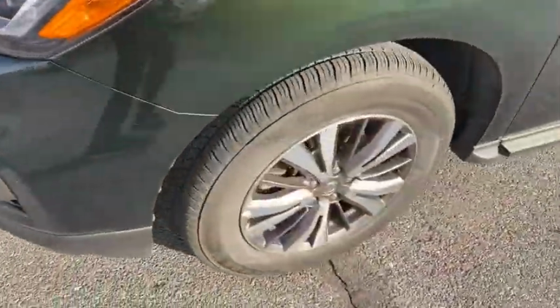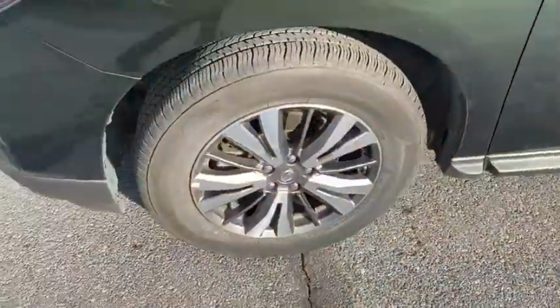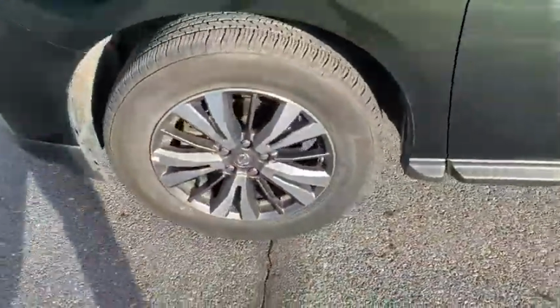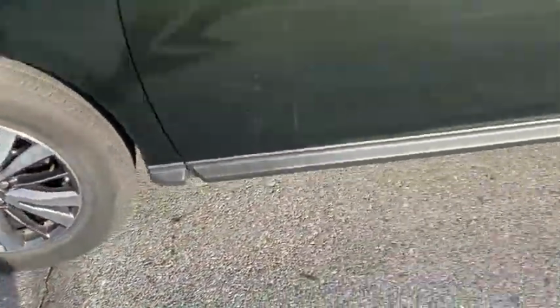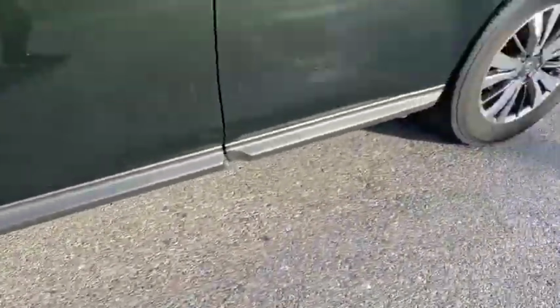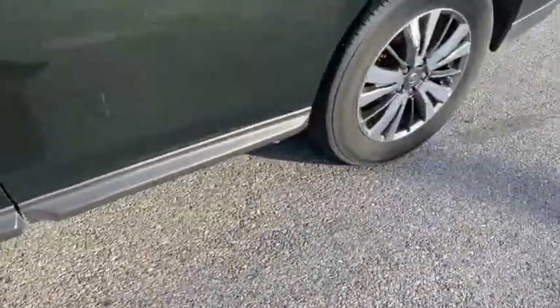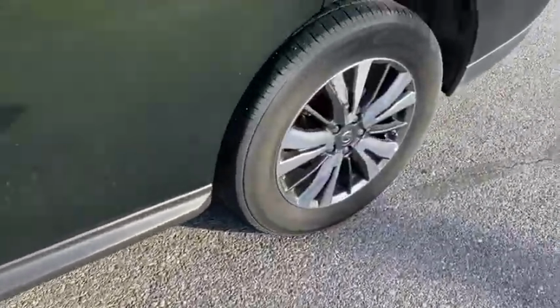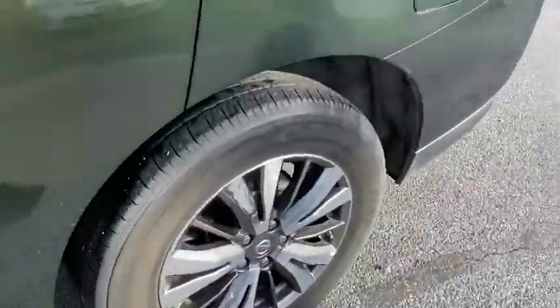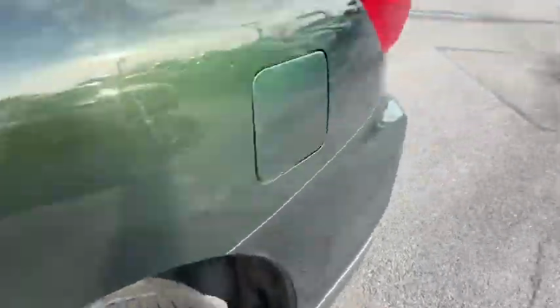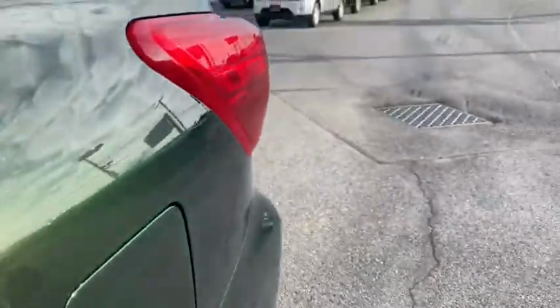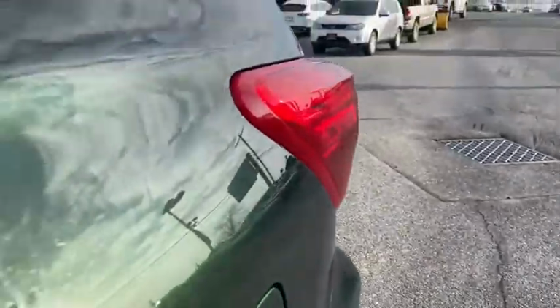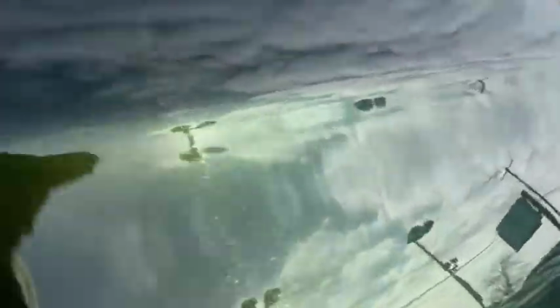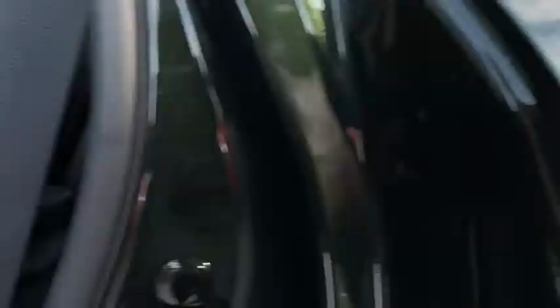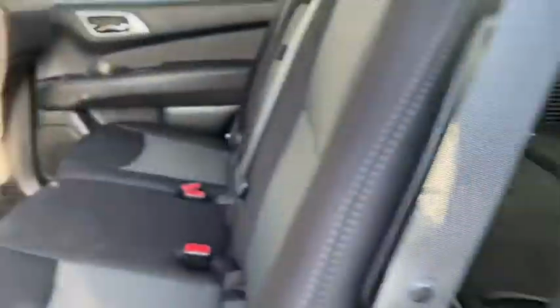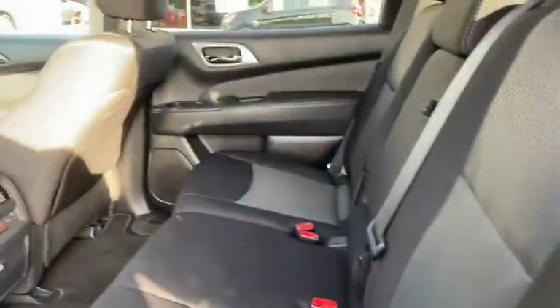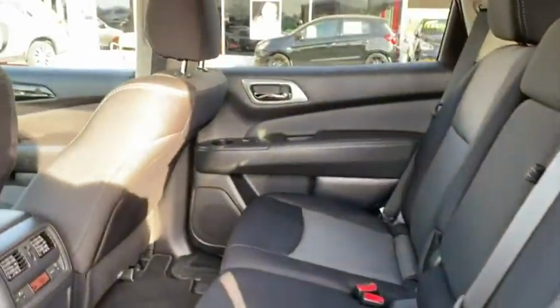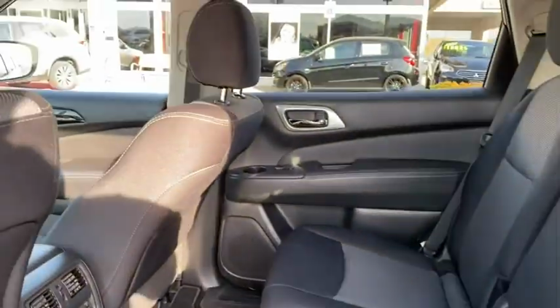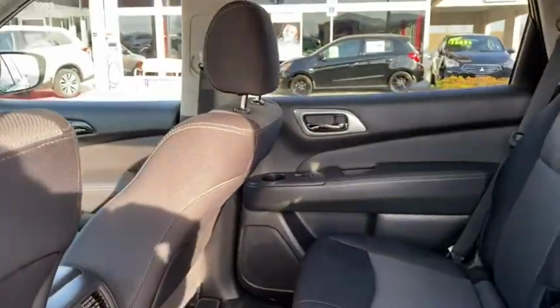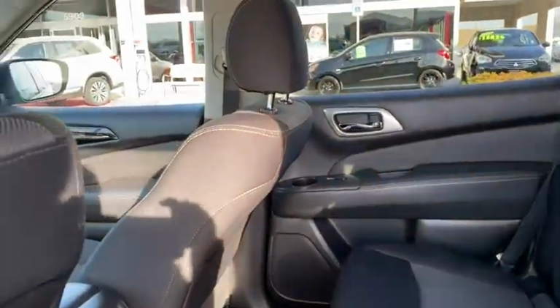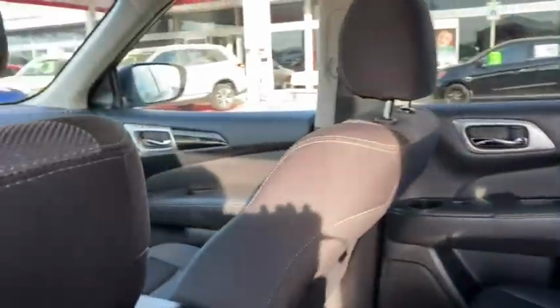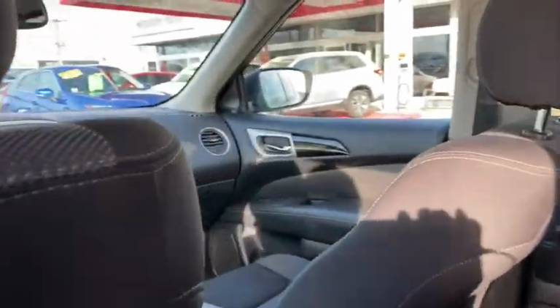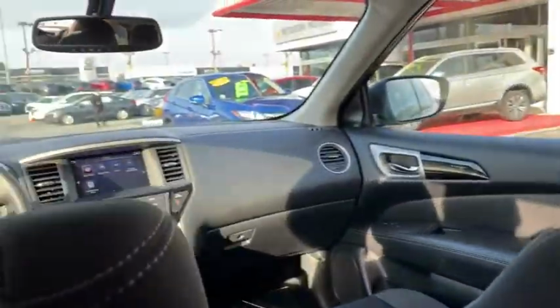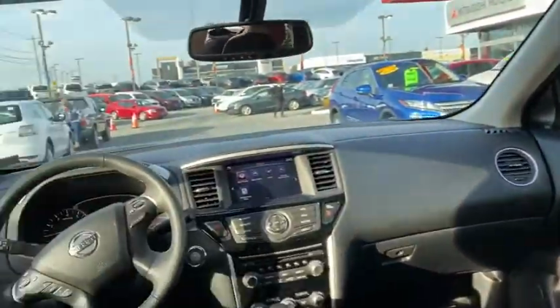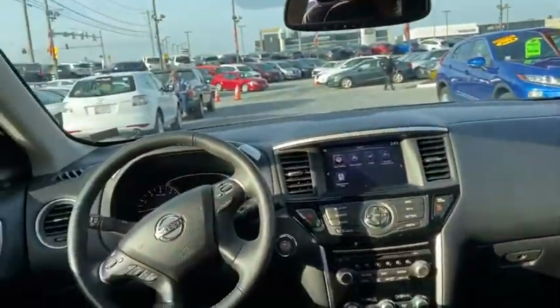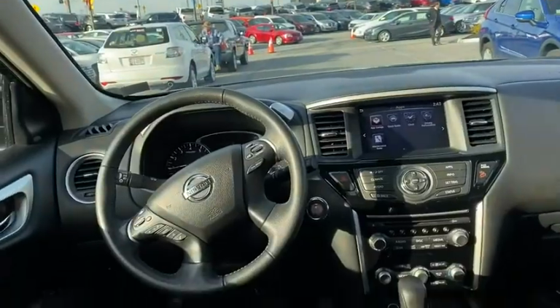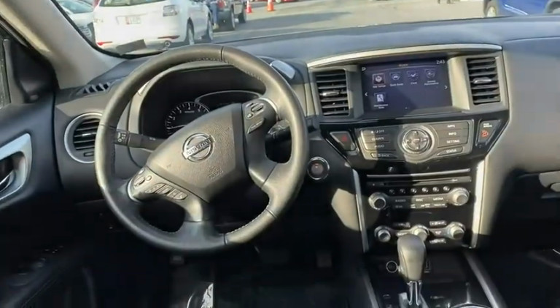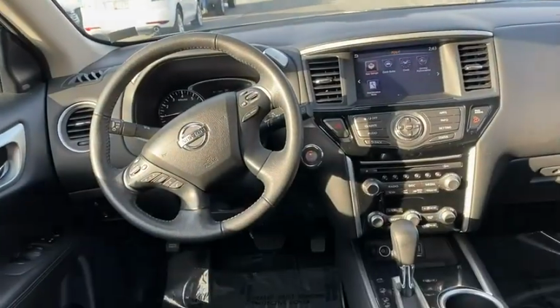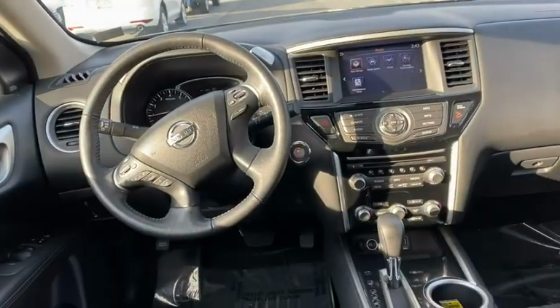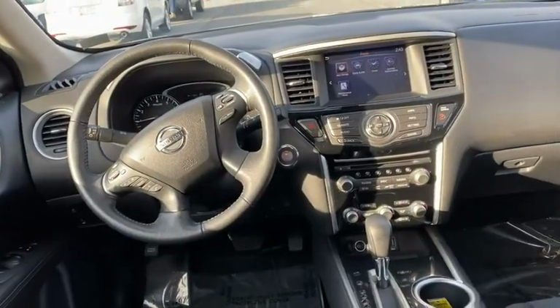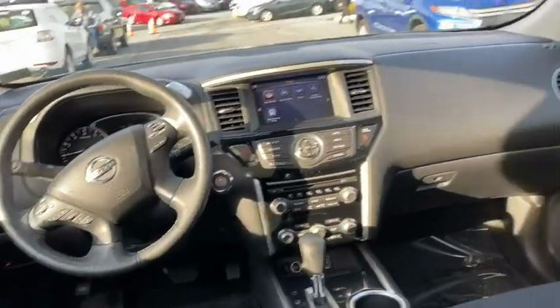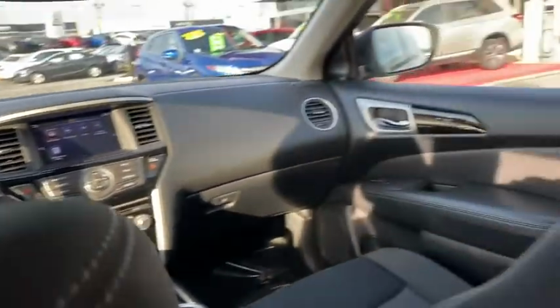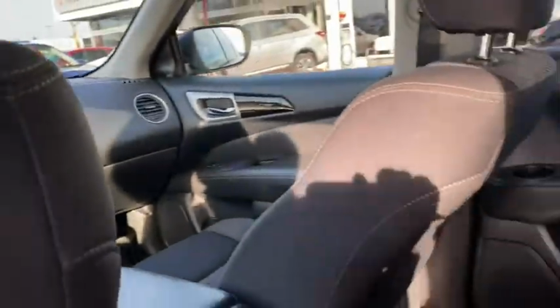Leather-wrapped steering wheel, trip computer, fog lights, electronic stability control, compass, outside temperature gauge, engine immobilizer, tinted glass, leather shift knob.